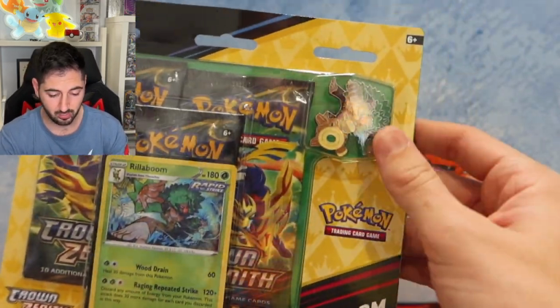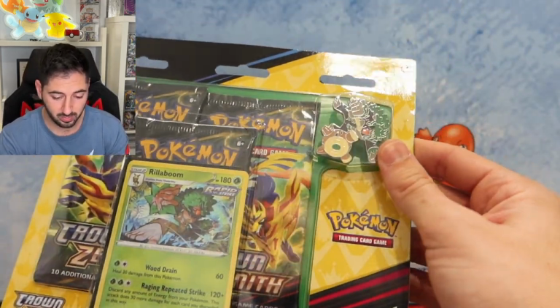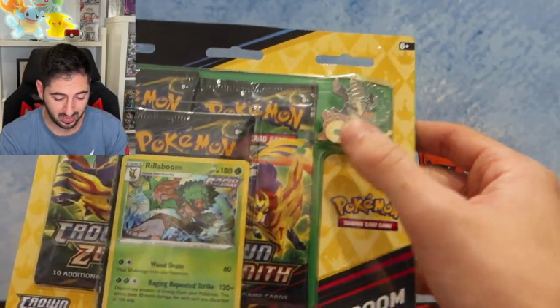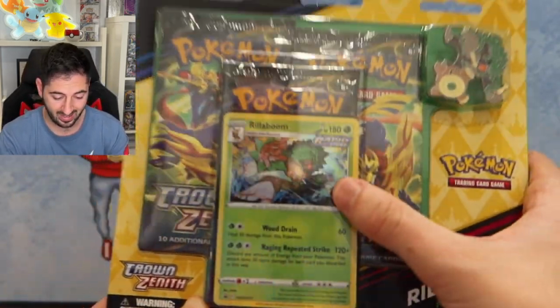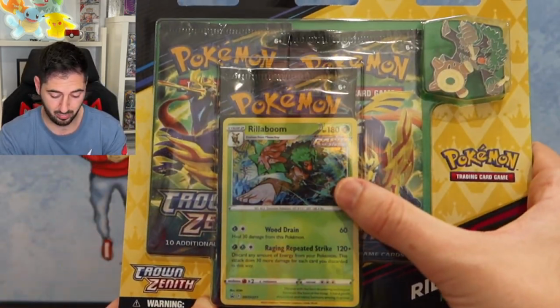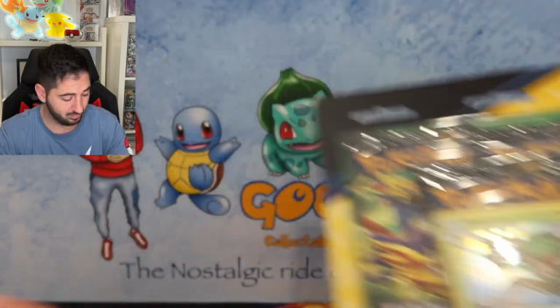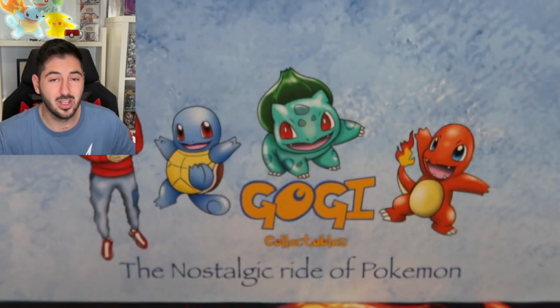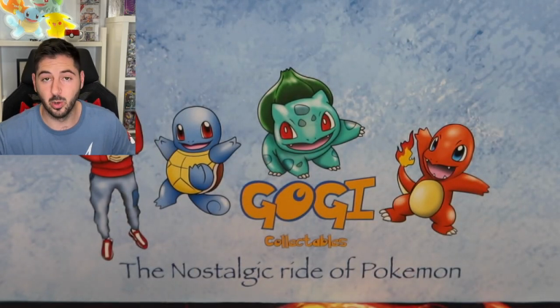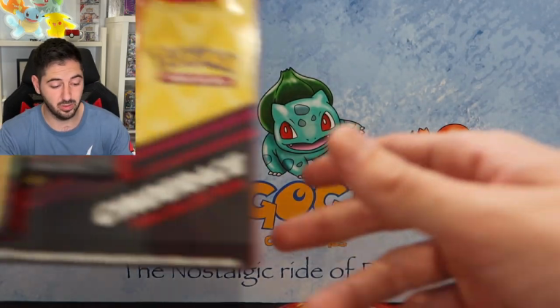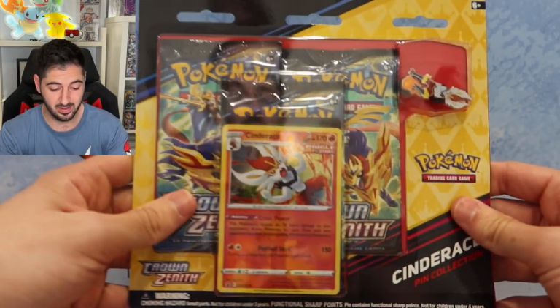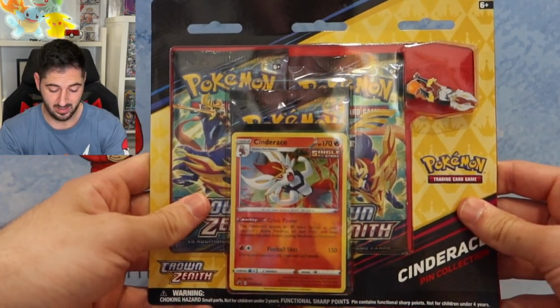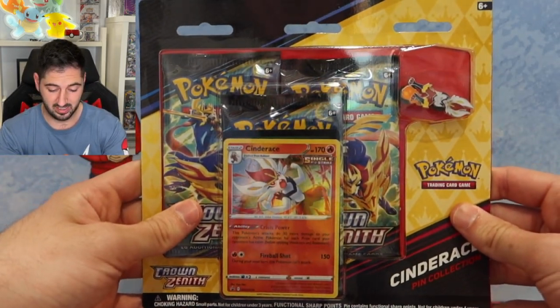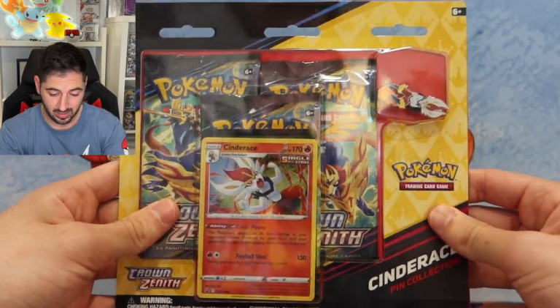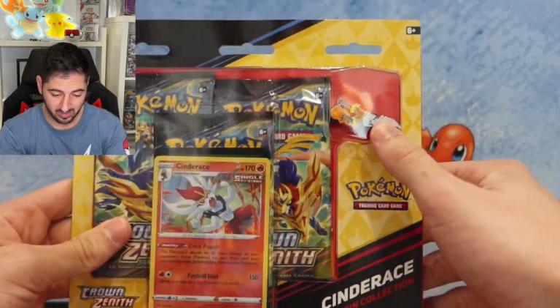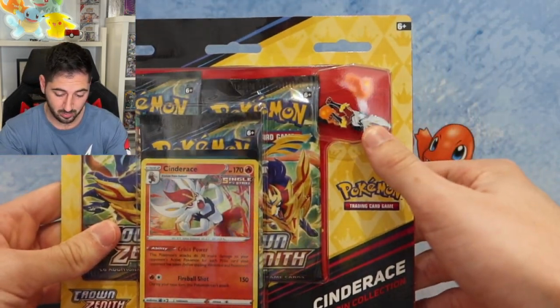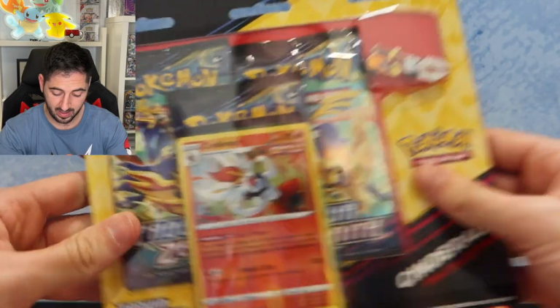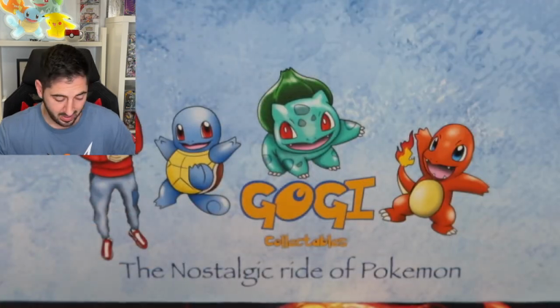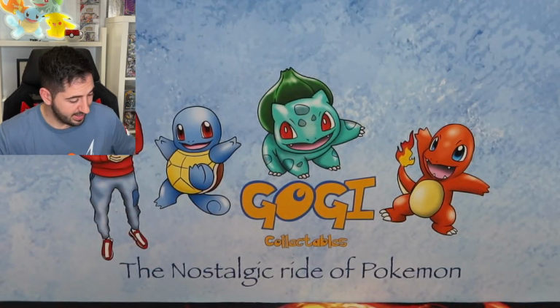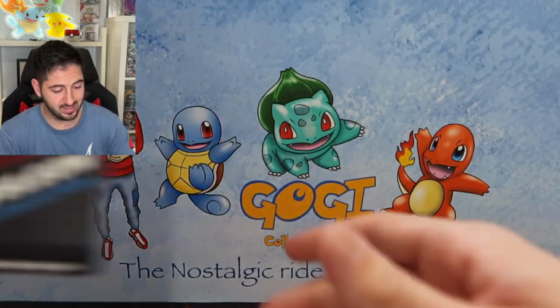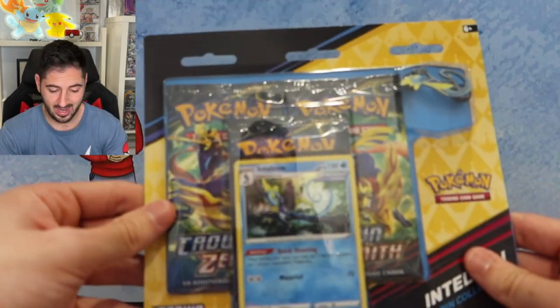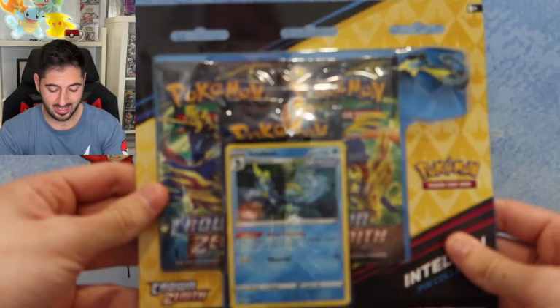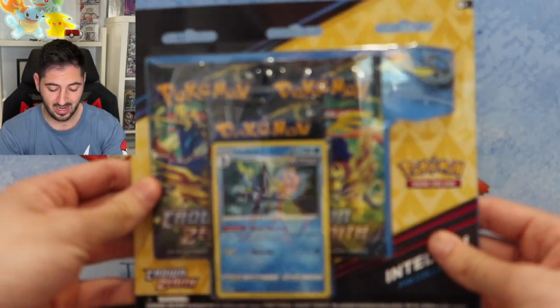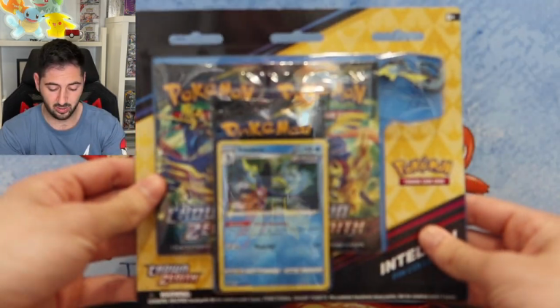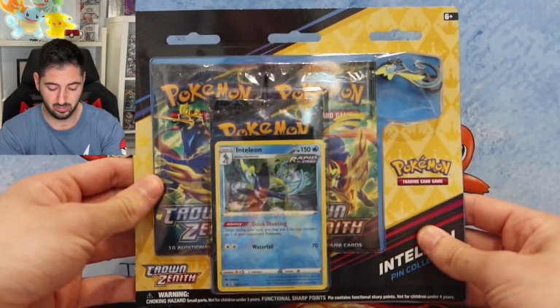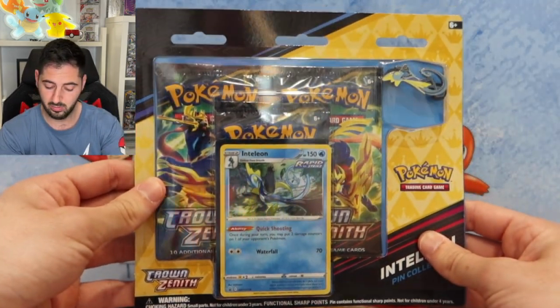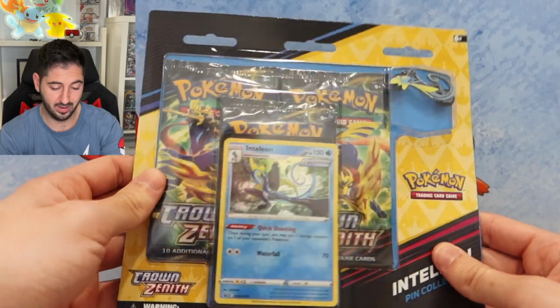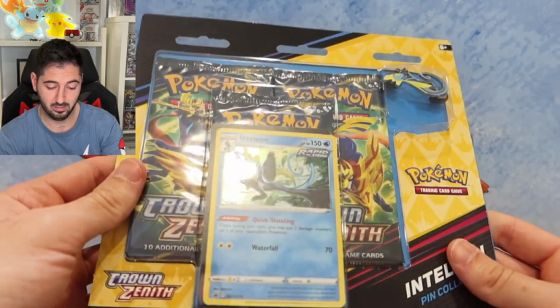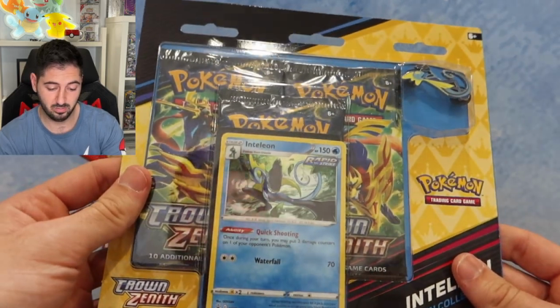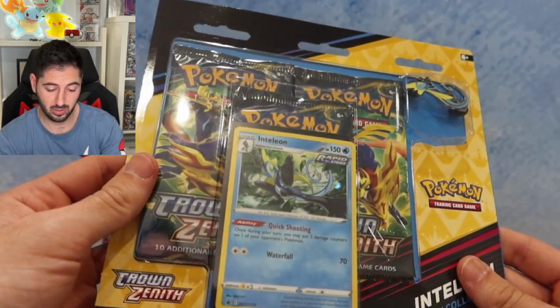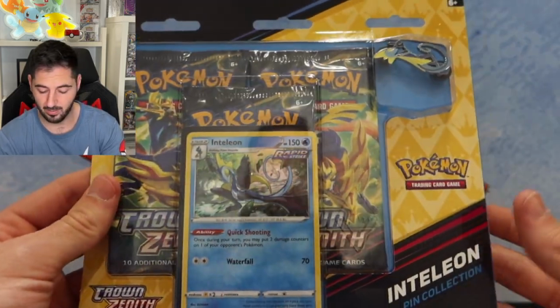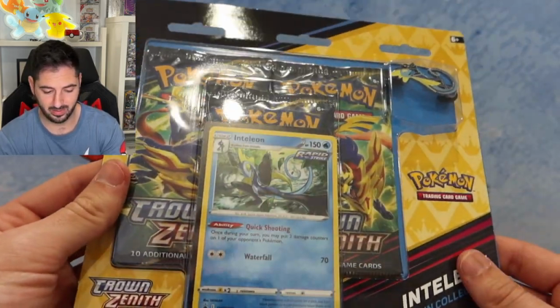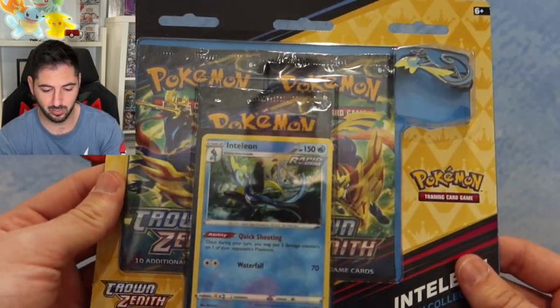You get a Rillaboom pin and promo, more cards for the set. You get a Cinderace one — little pin there. And an Inteleon one. That is pretty cool. I'm all about that Rillaboom one.